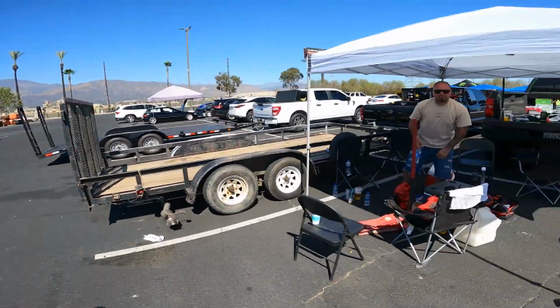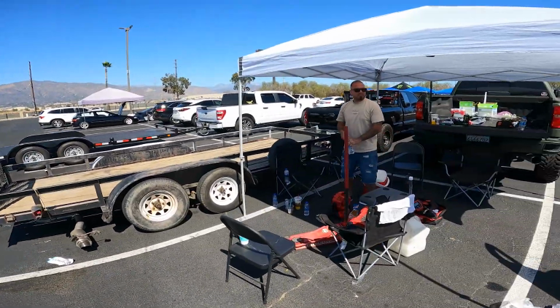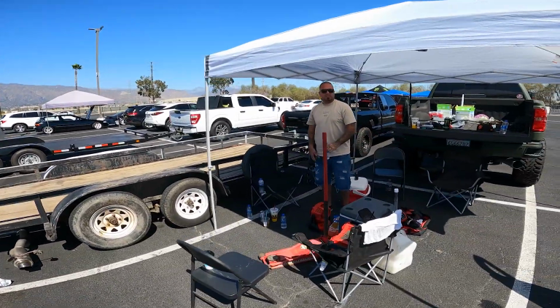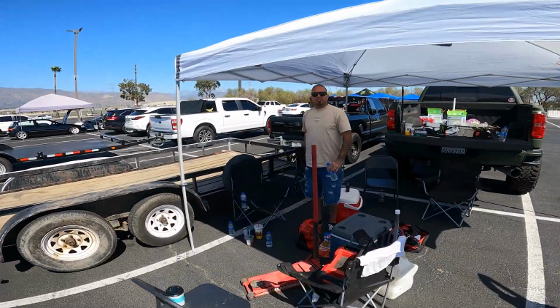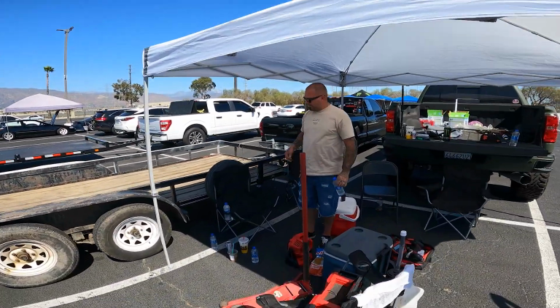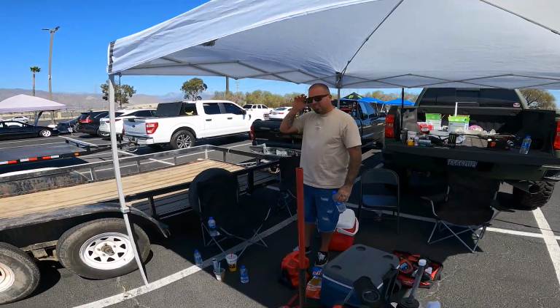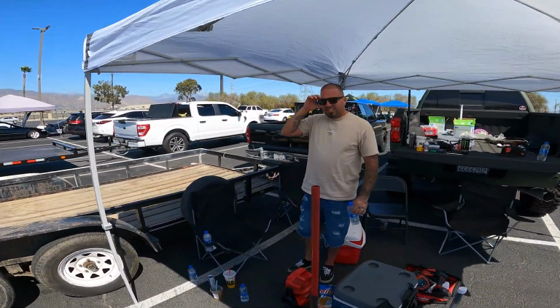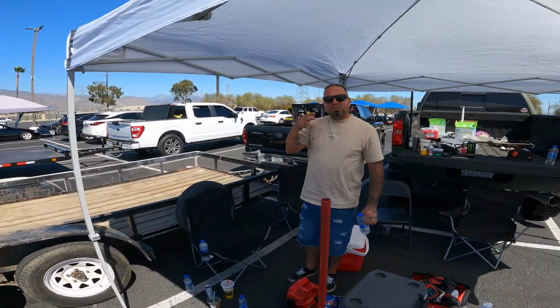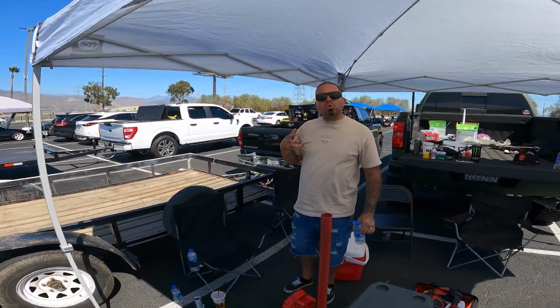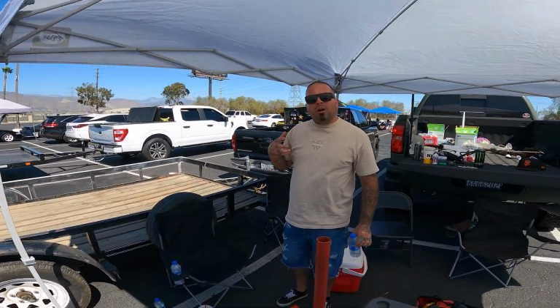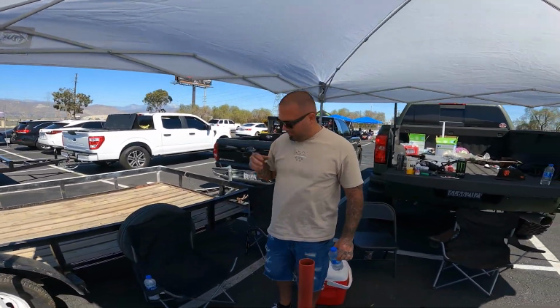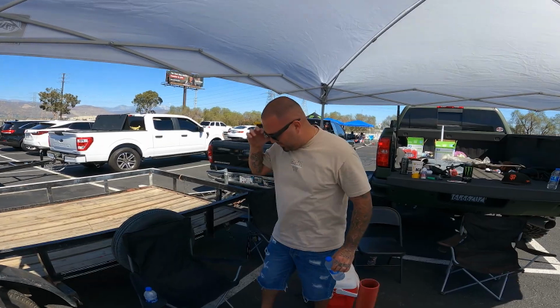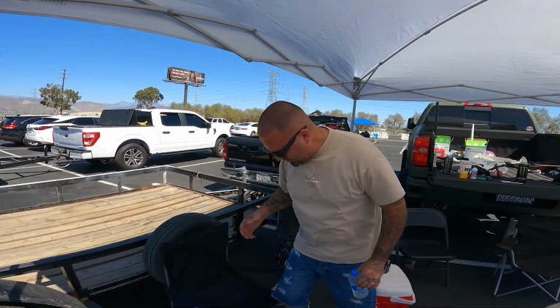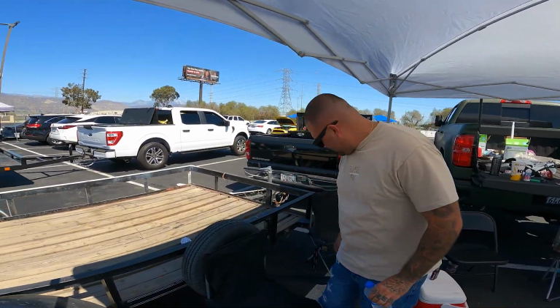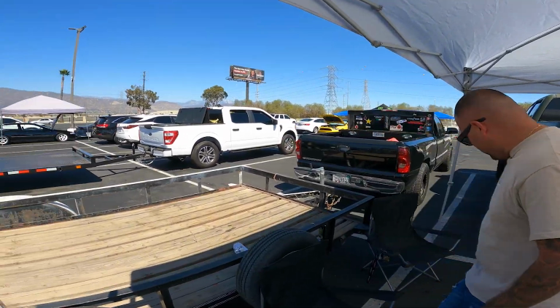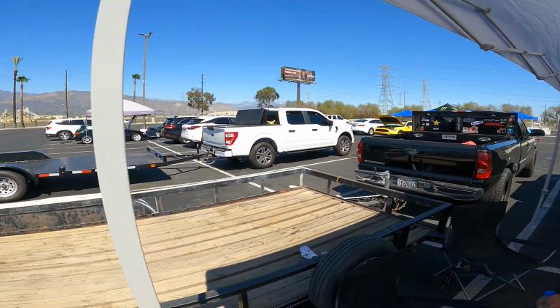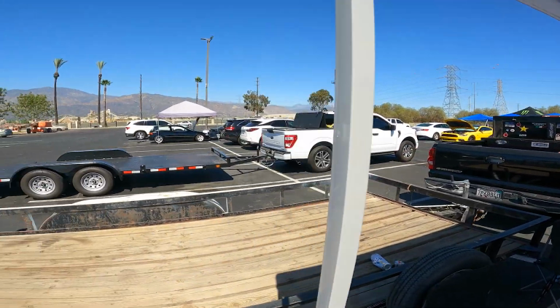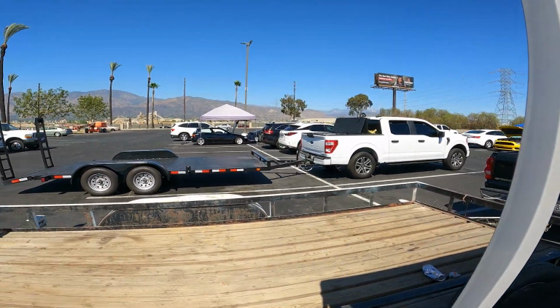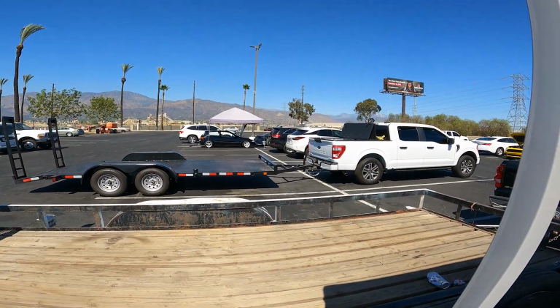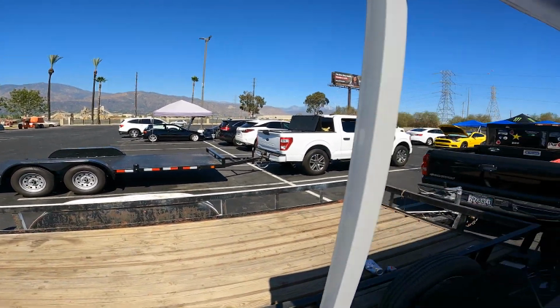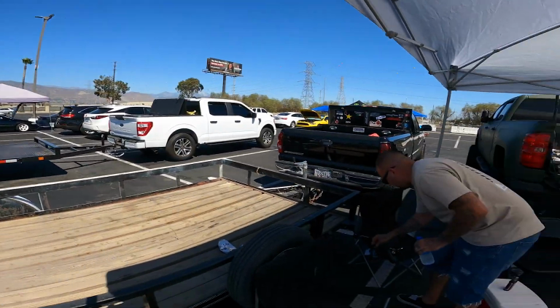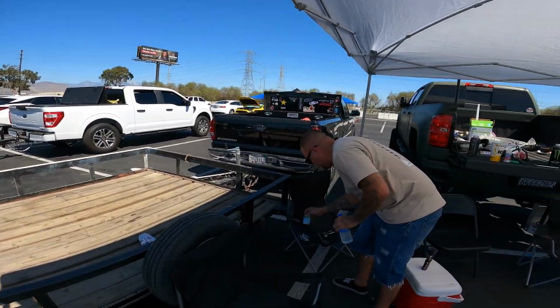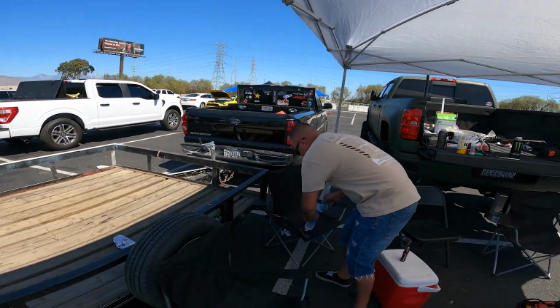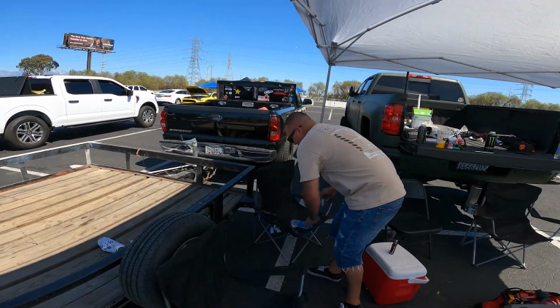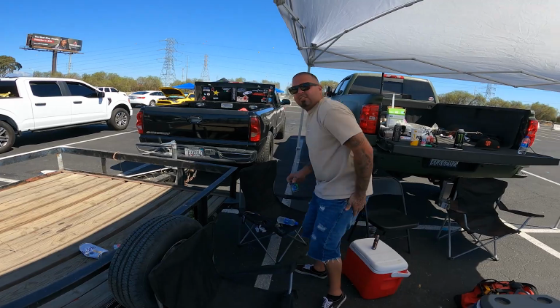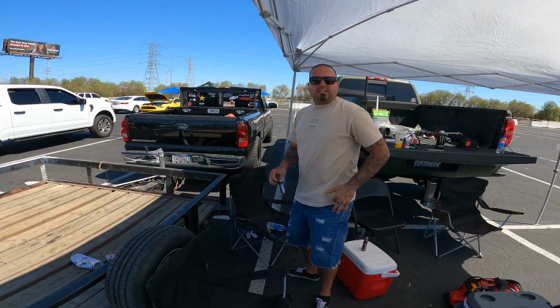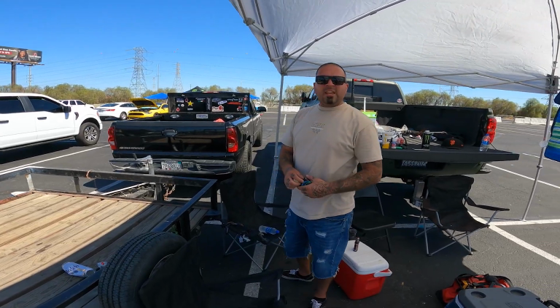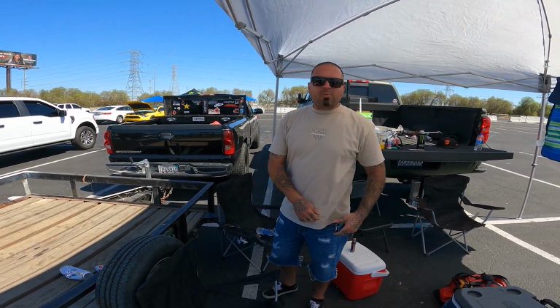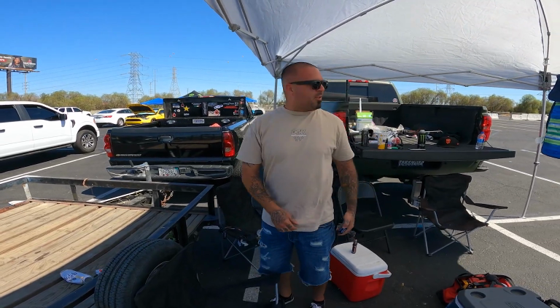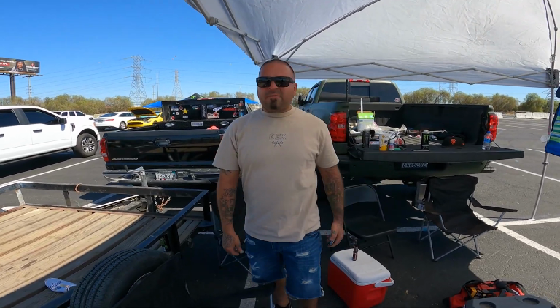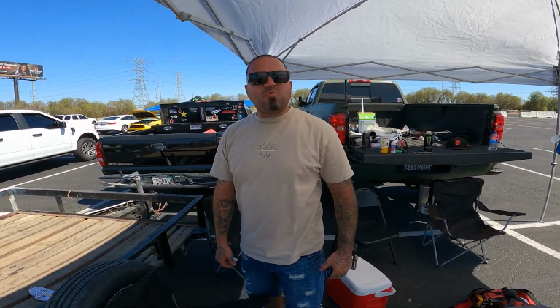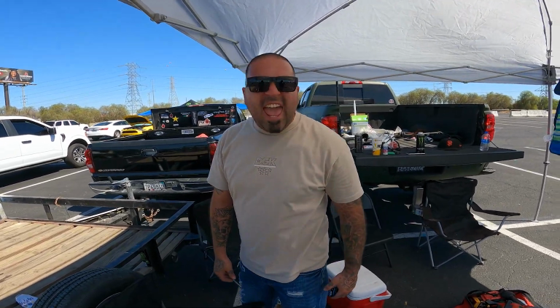Oh we got Rob Dog in the house! Empty trailer — where the fuck is the race car at? If you ain't in Irwindale, where the fuck are you at?